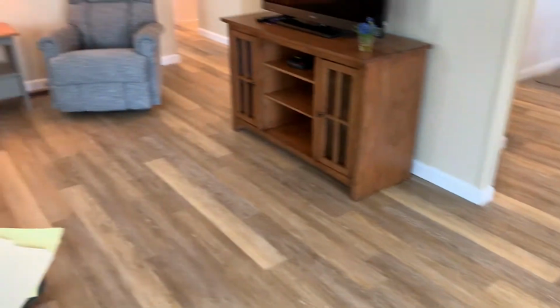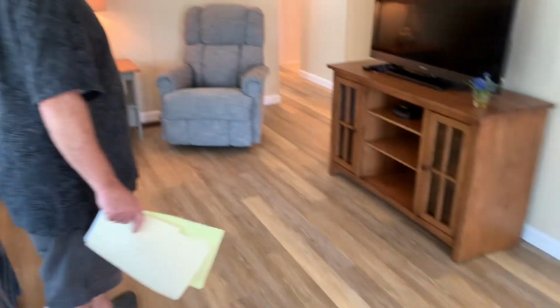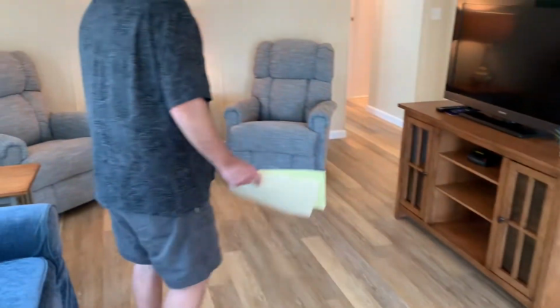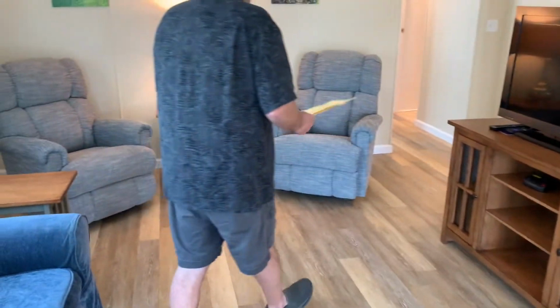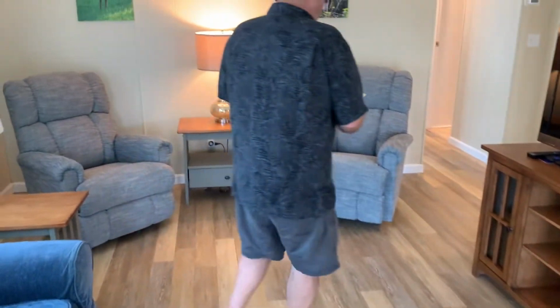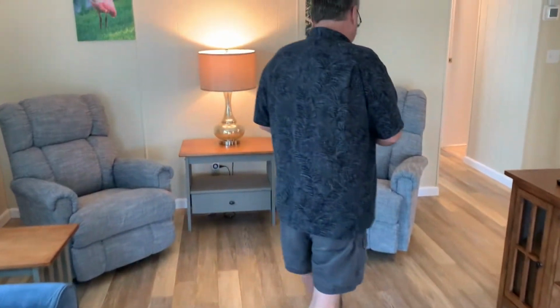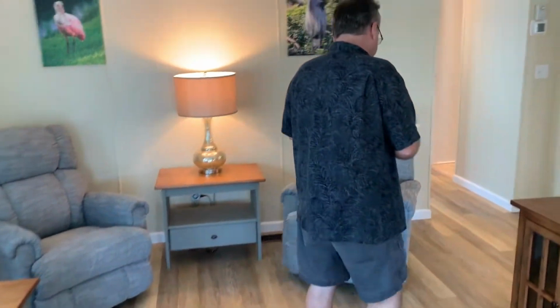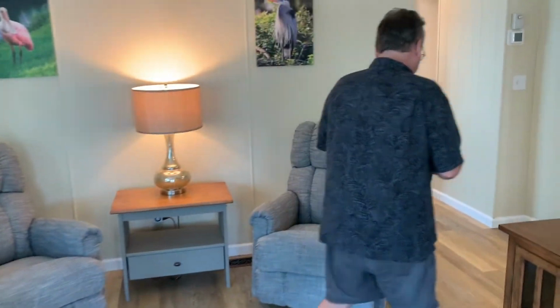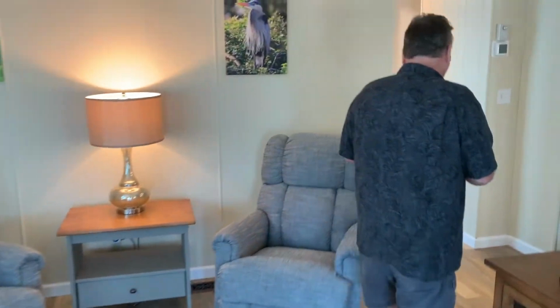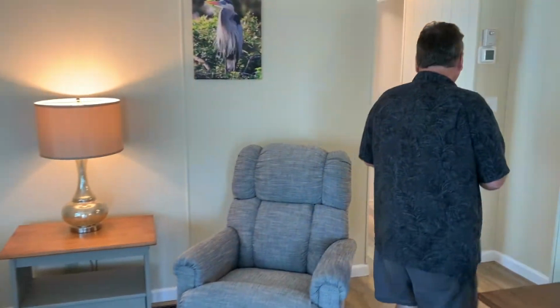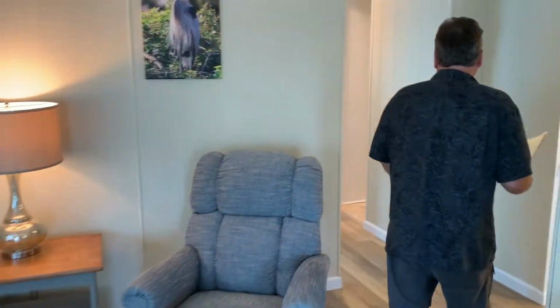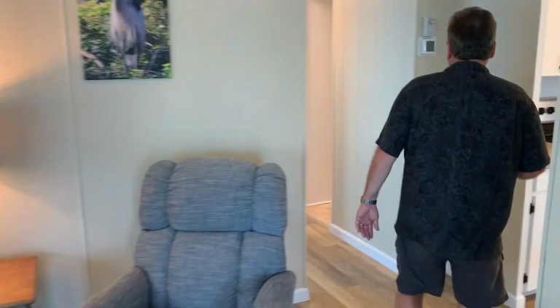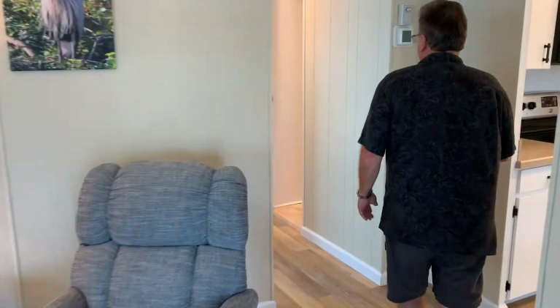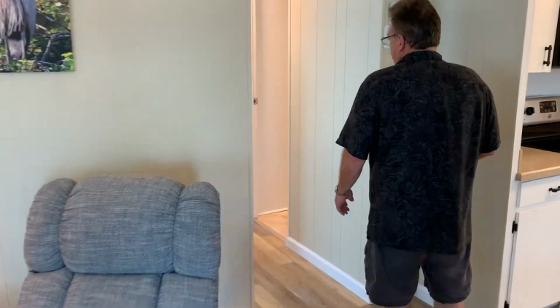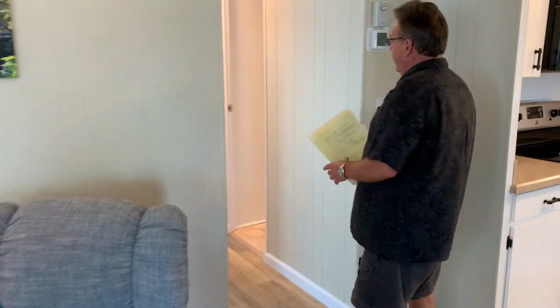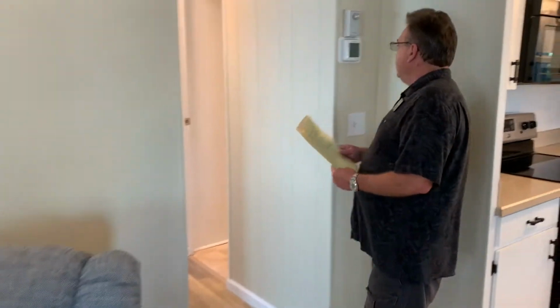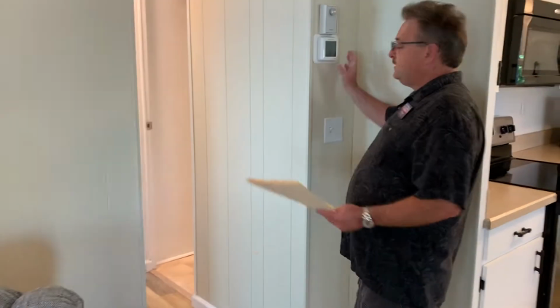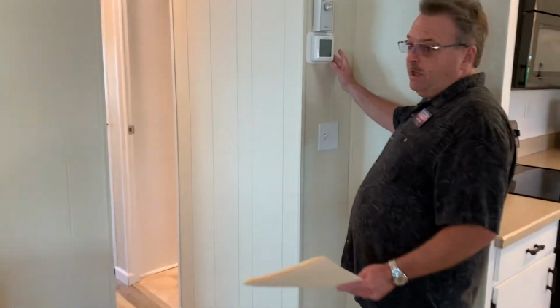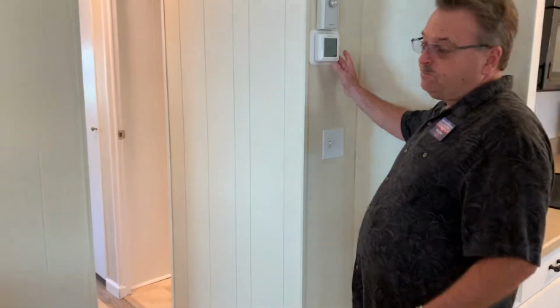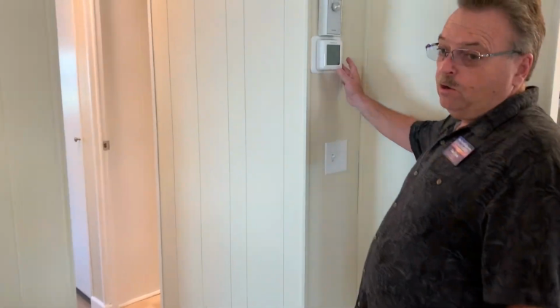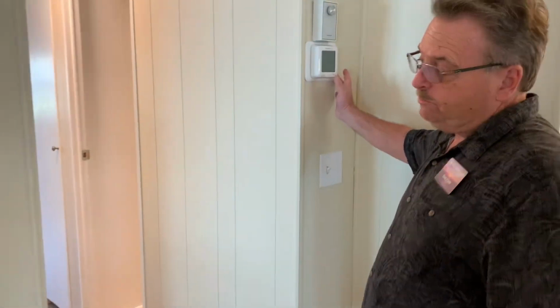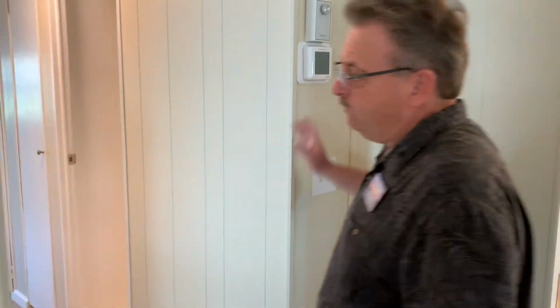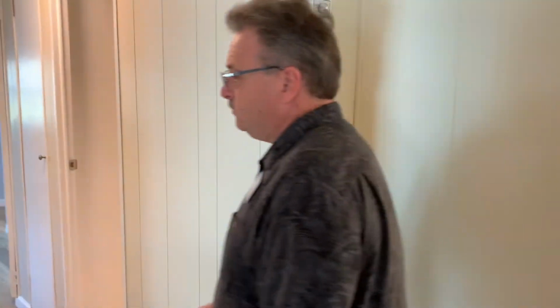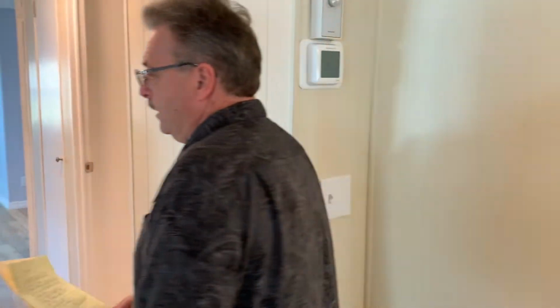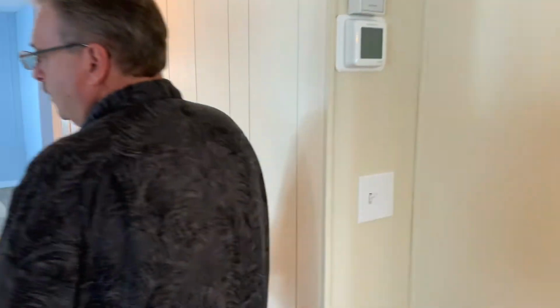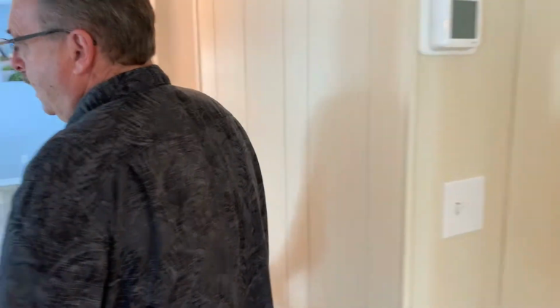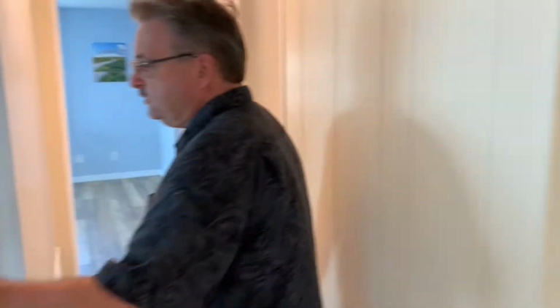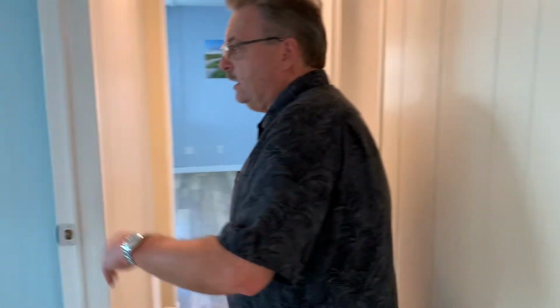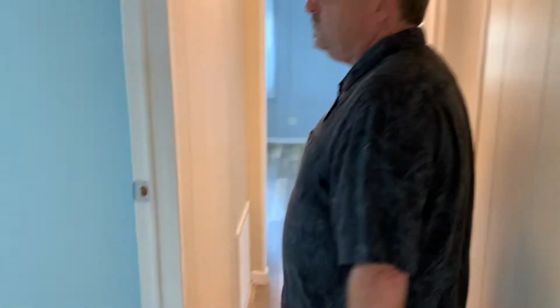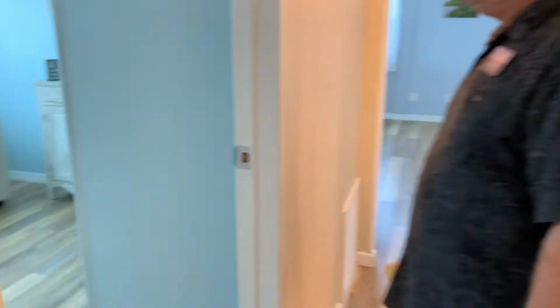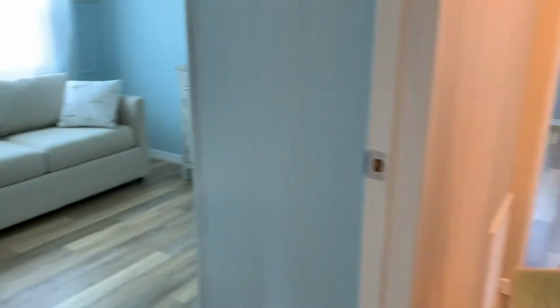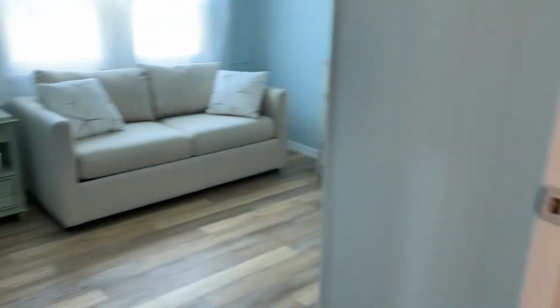We'll make our way down the hall. AC sets up here — AC is brand new, just put in folks. Brand new. I'll let Jean enter into the guest bedroom.